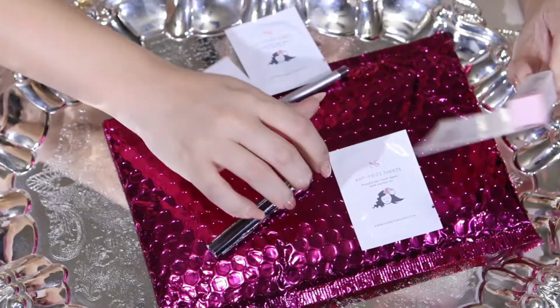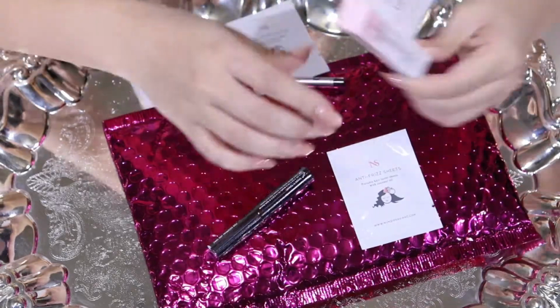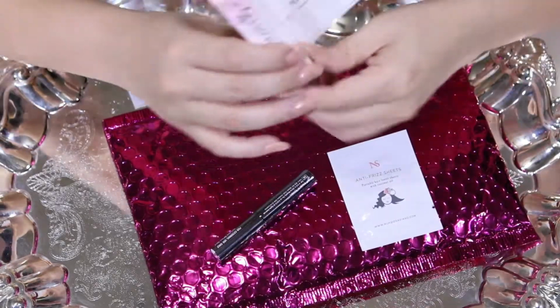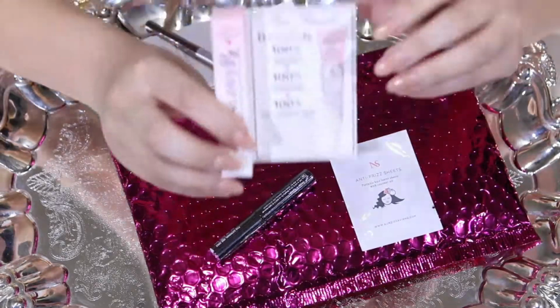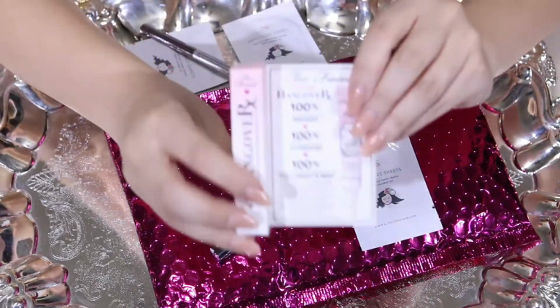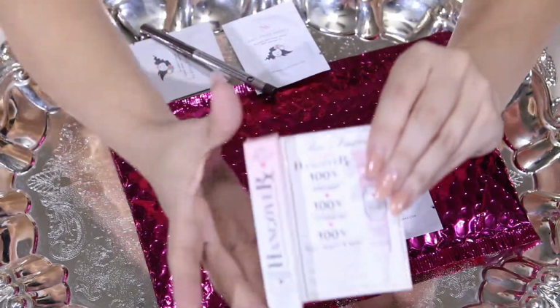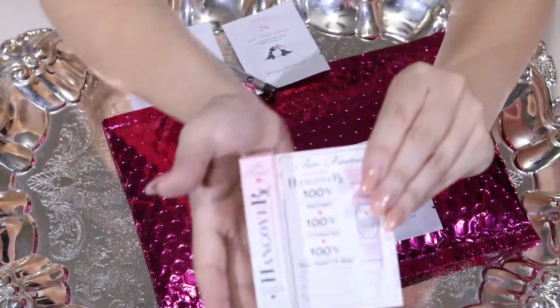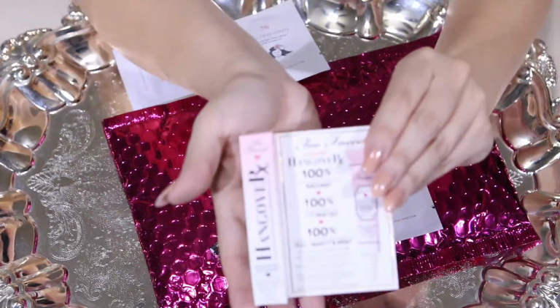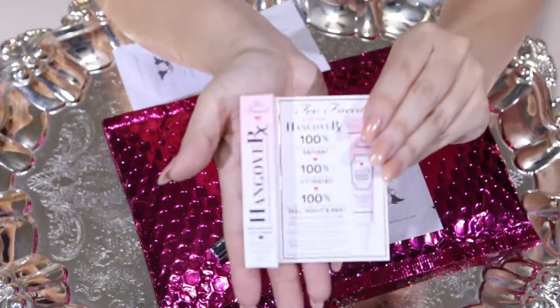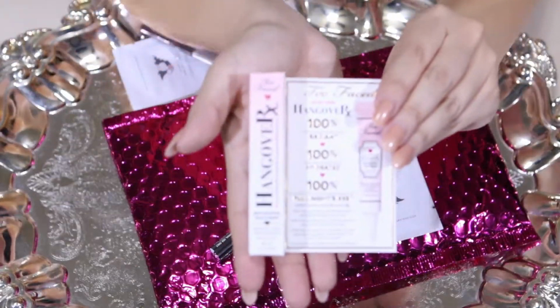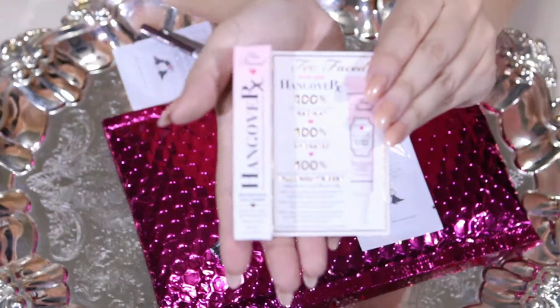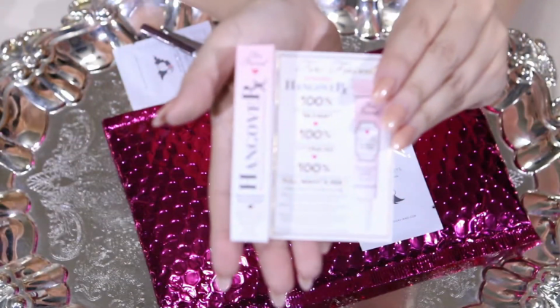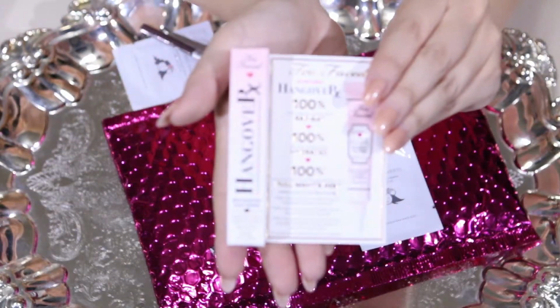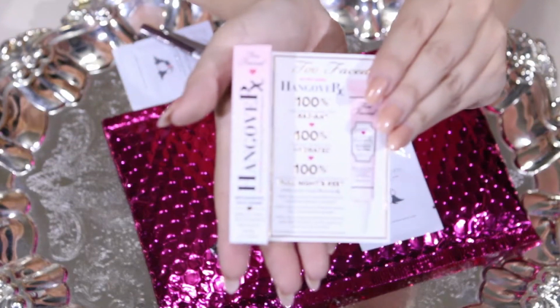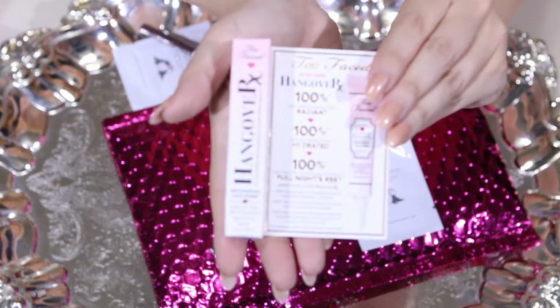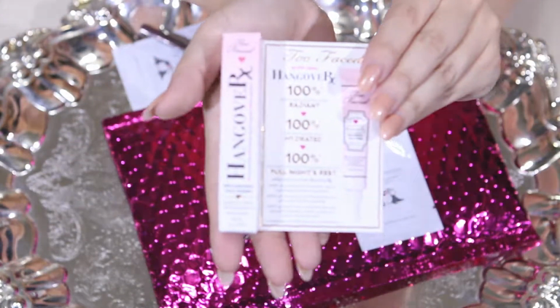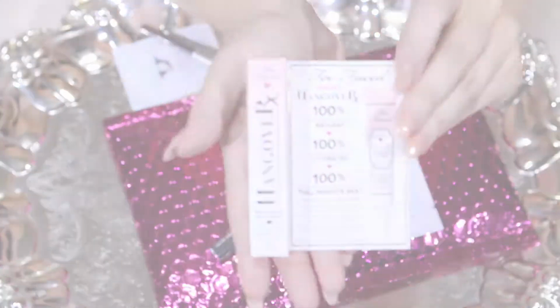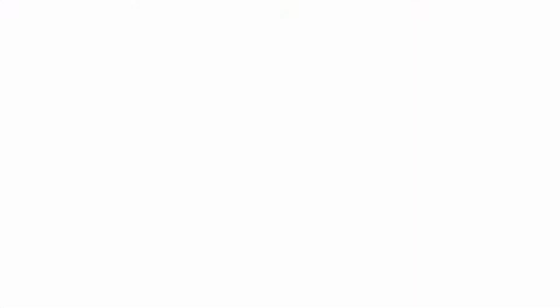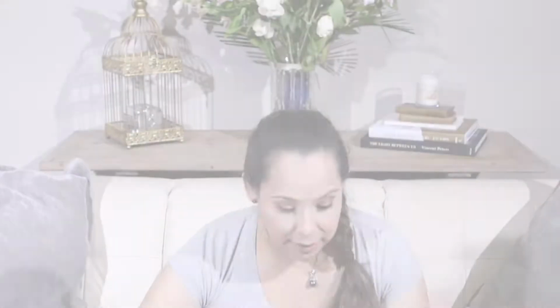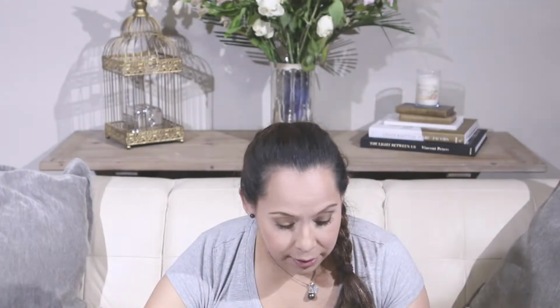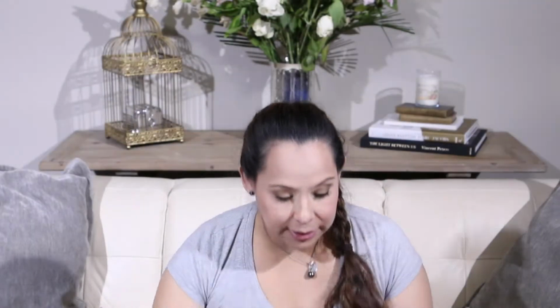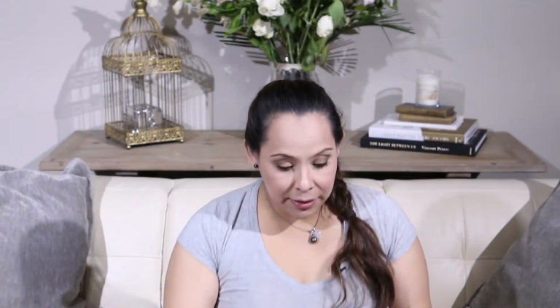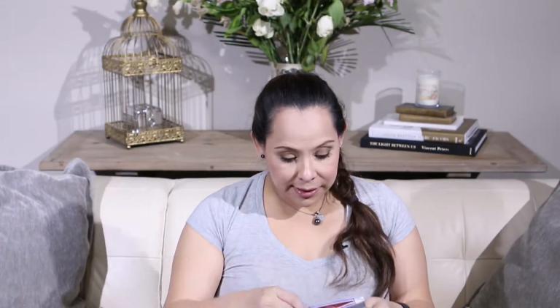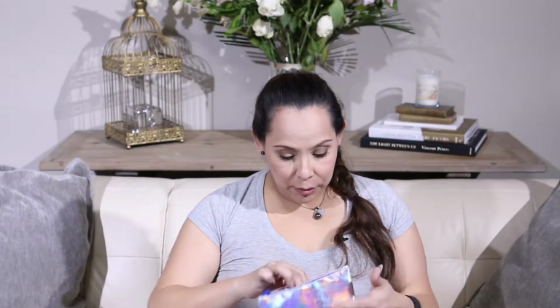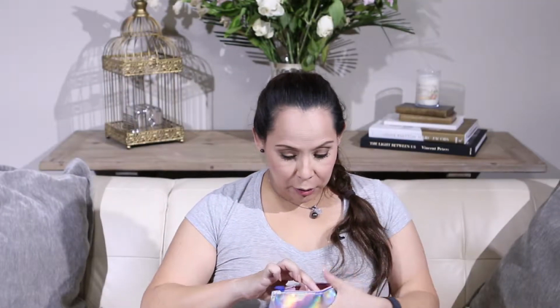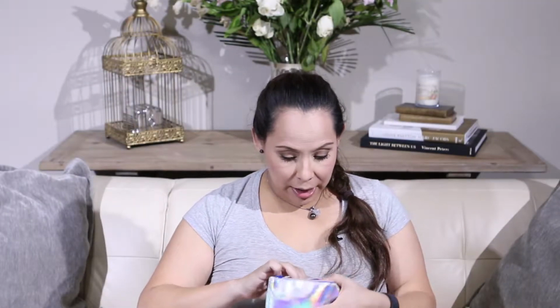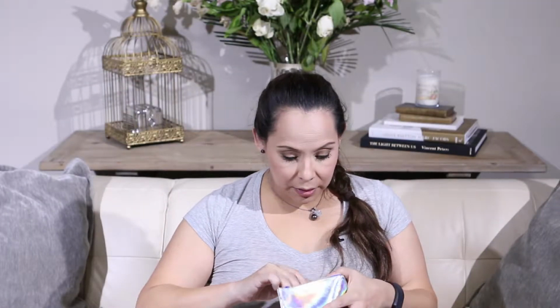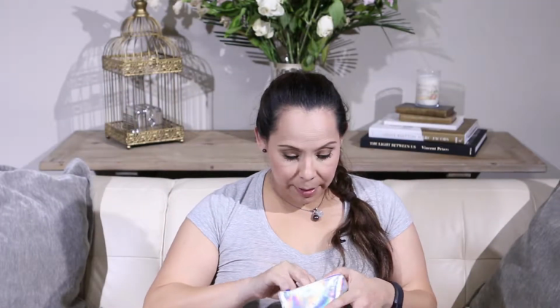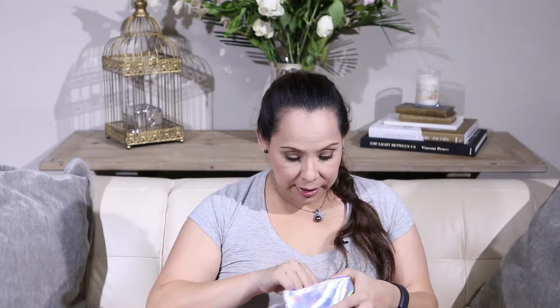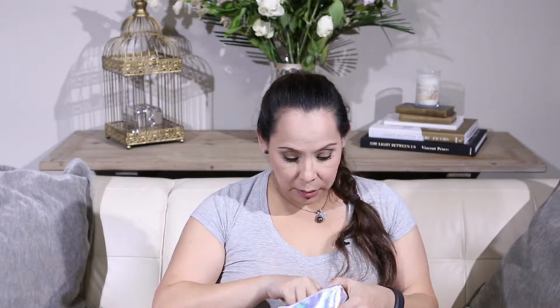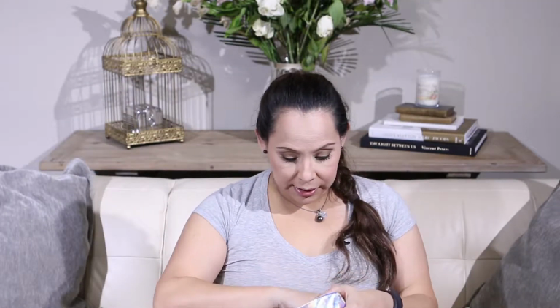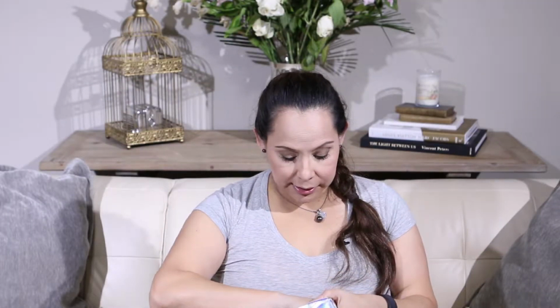The next piece — out of all of this, I cannot lie — is the Too Faced Hangover Primer.